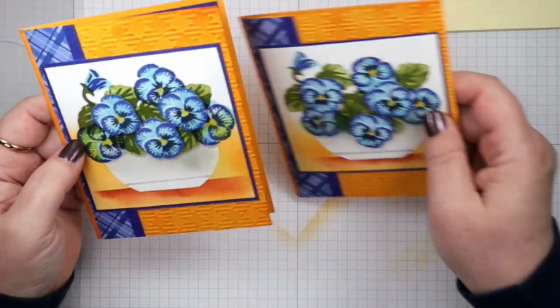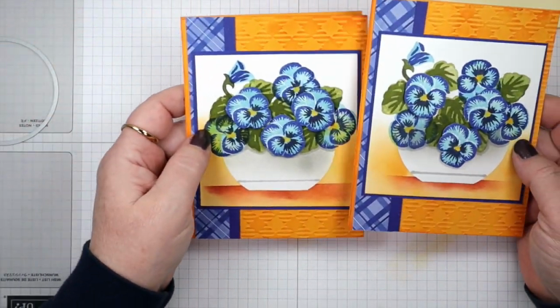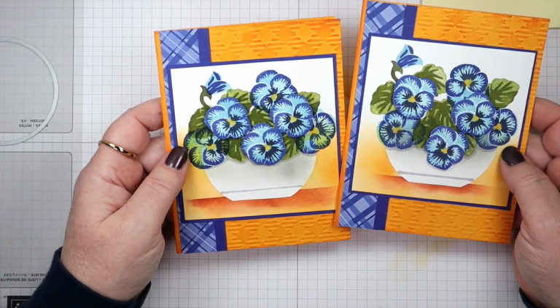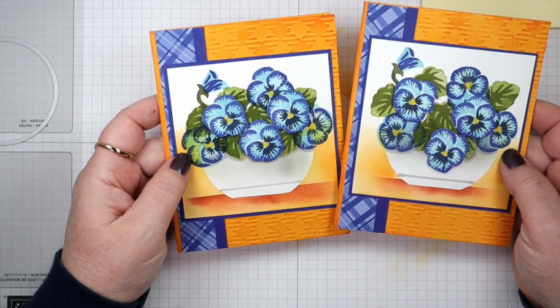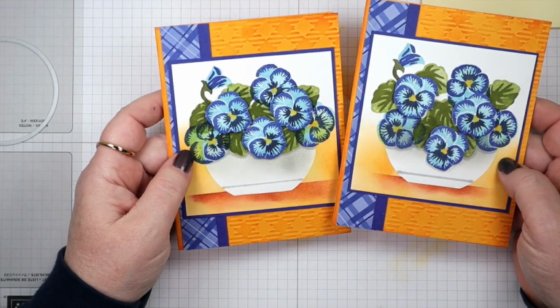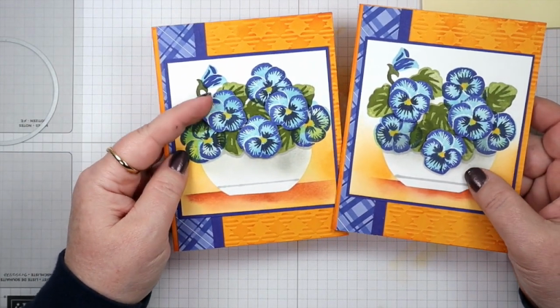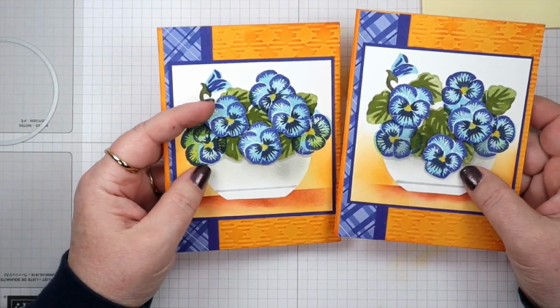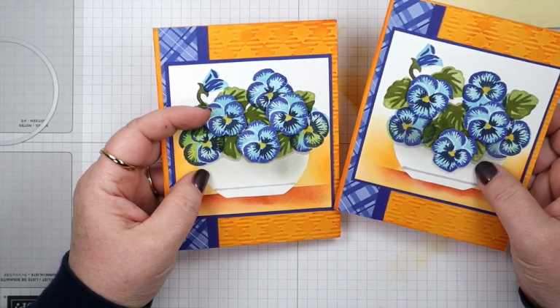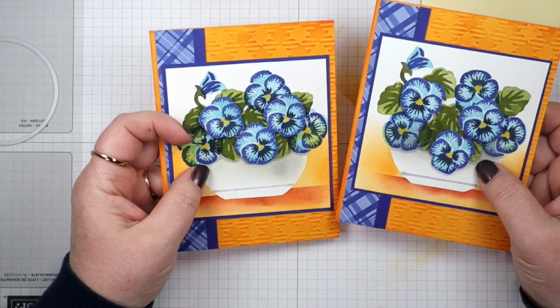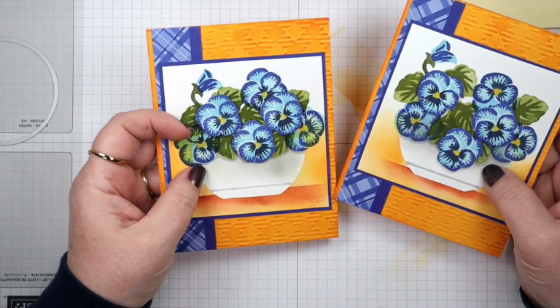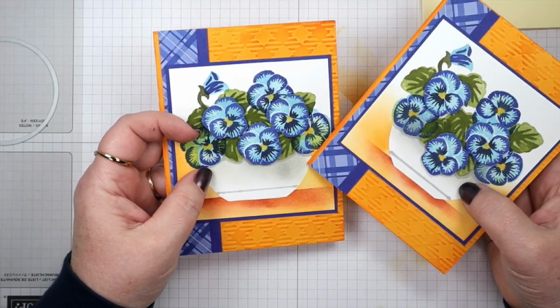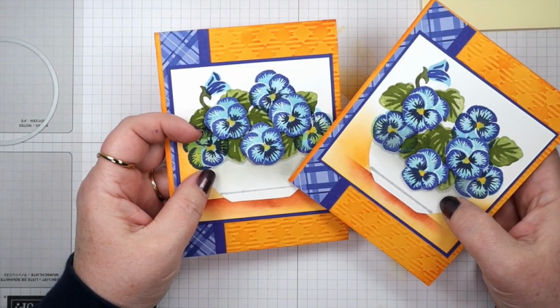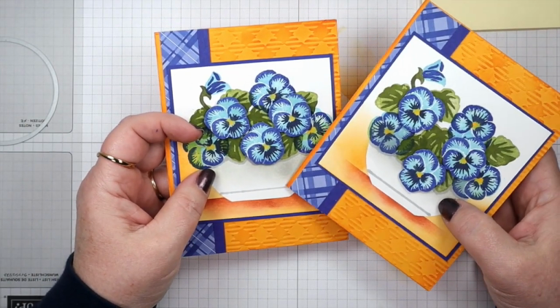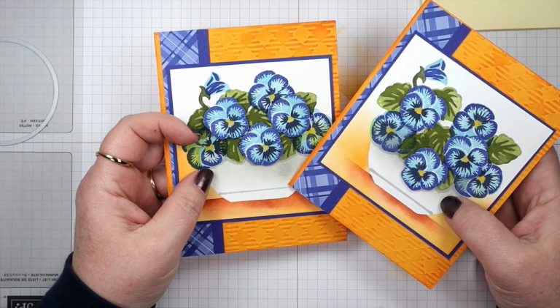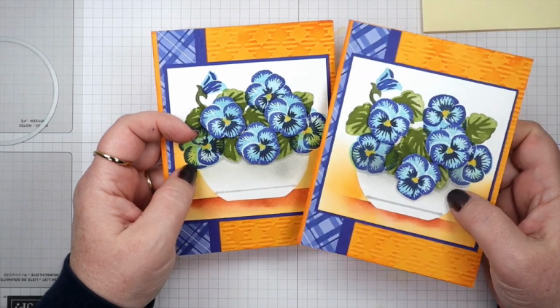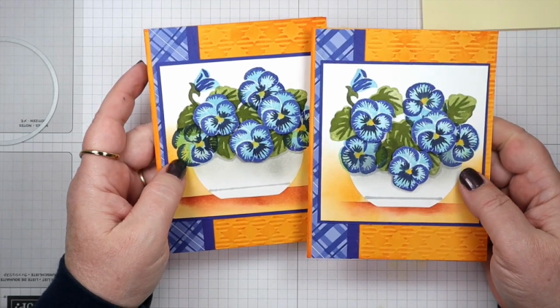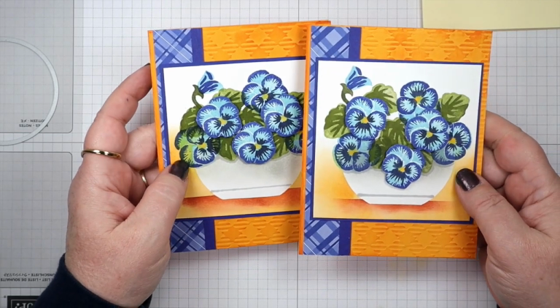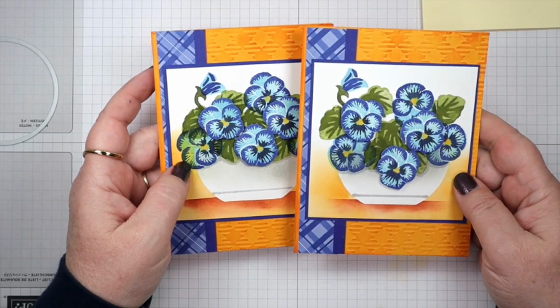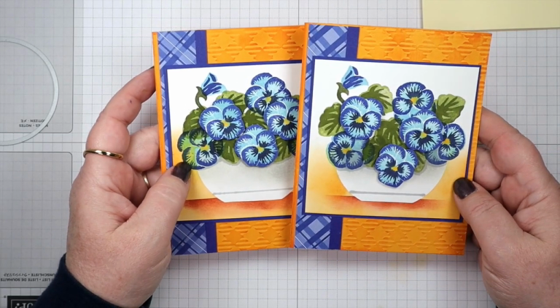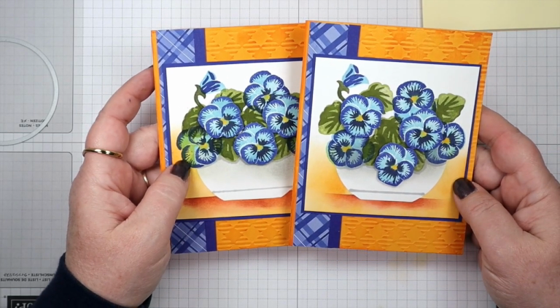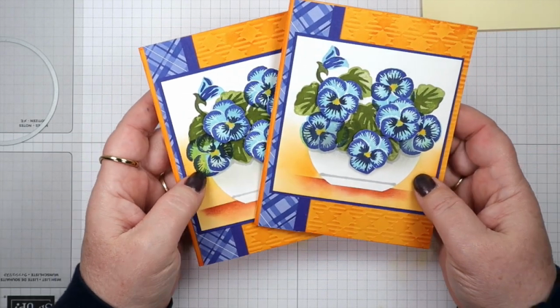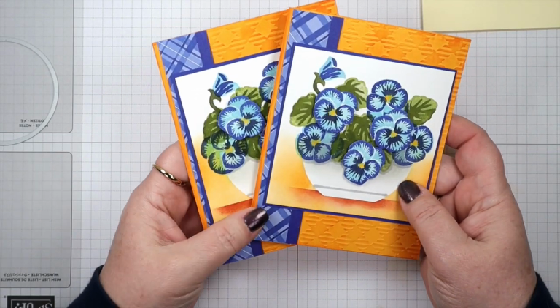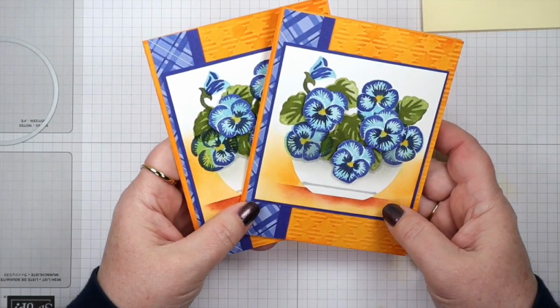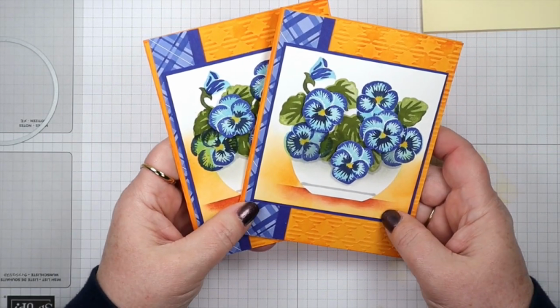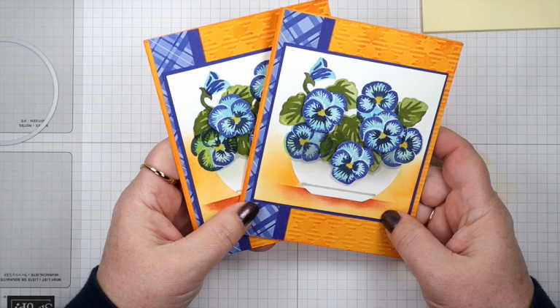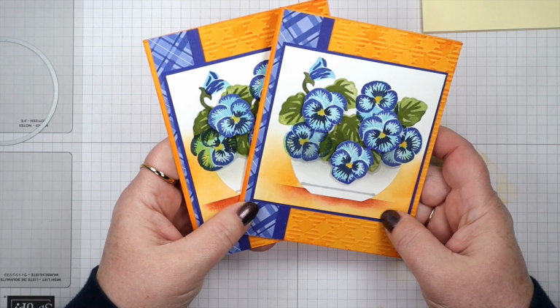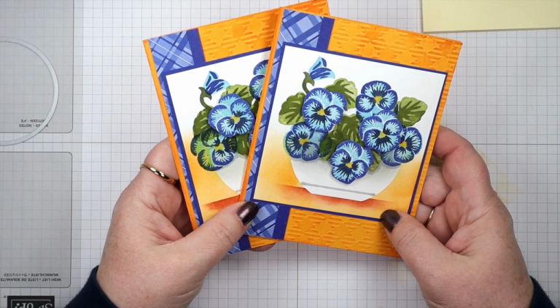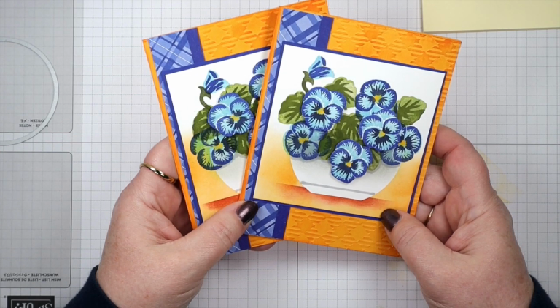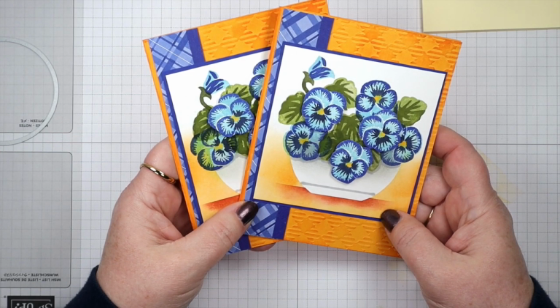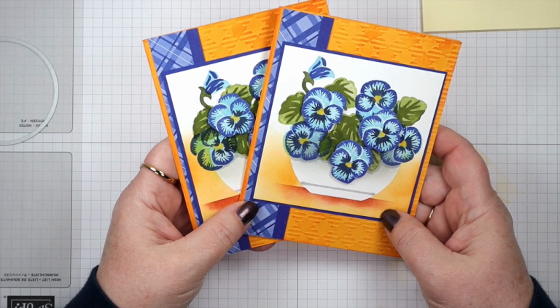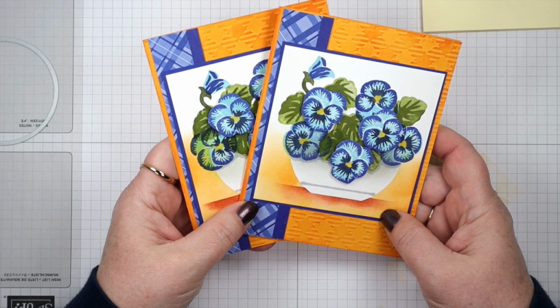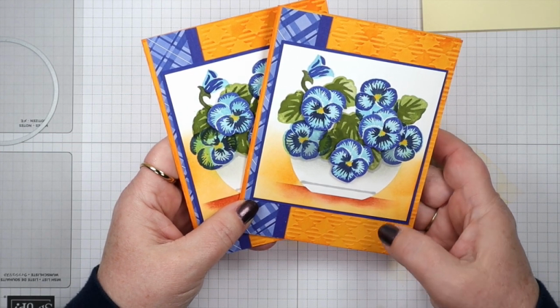There is our finished project for the day! I hope you enjoyed this and that it gives you ideas on what to do when you don't have a pot or vase for the flowers in your stamp set. Thanks for joining me — take care, bye!